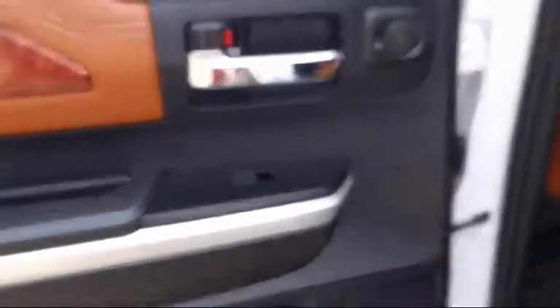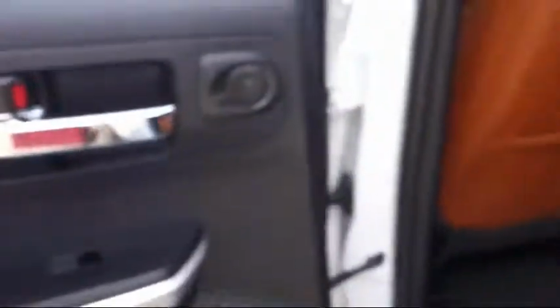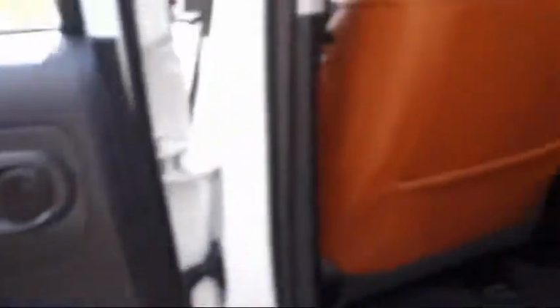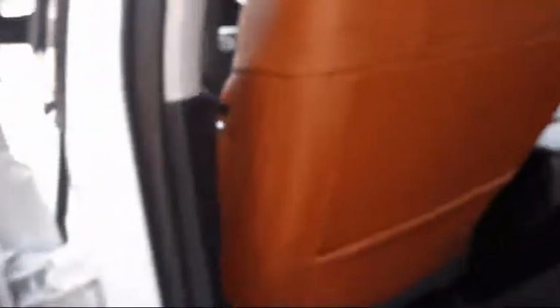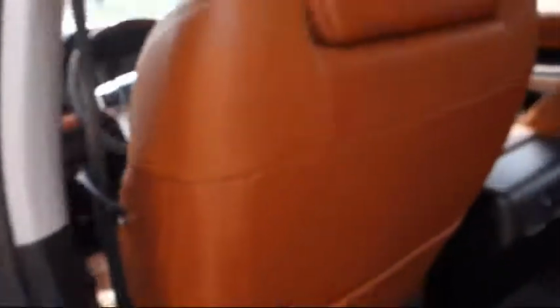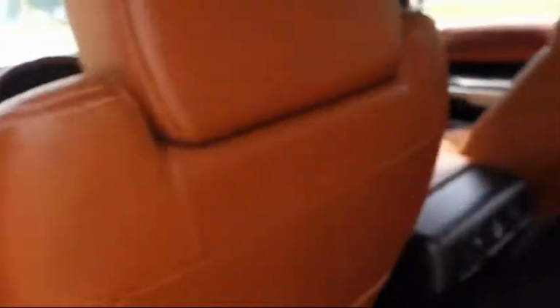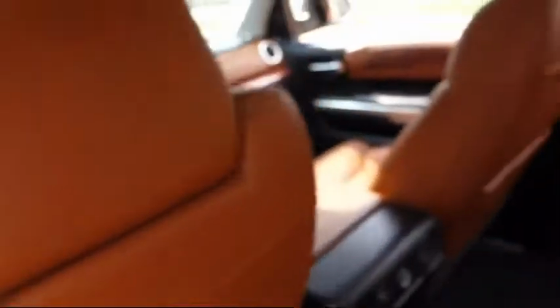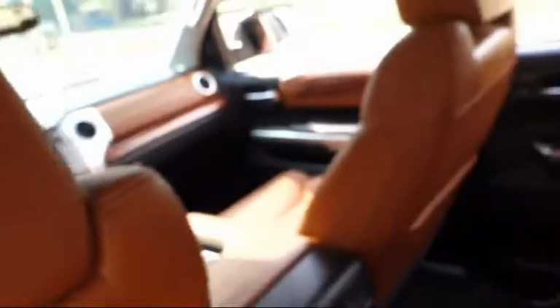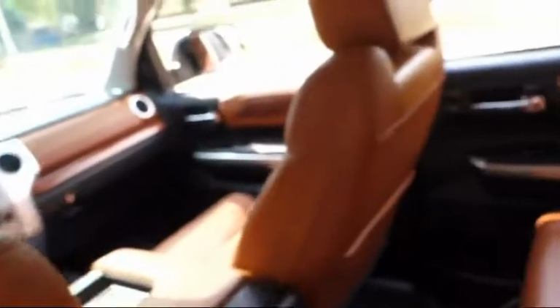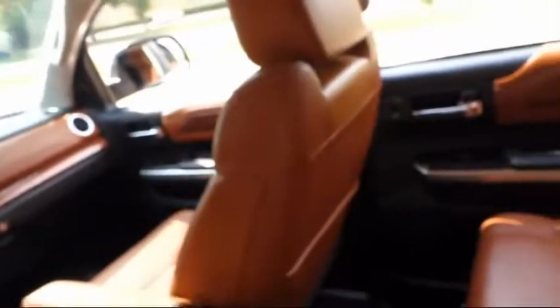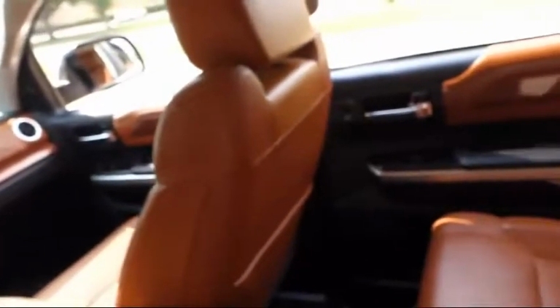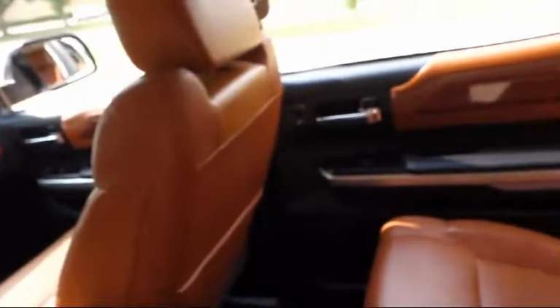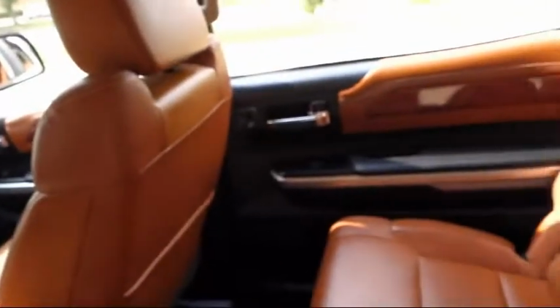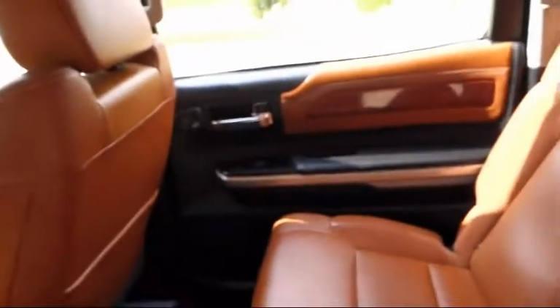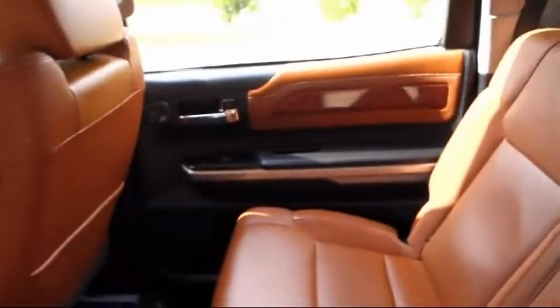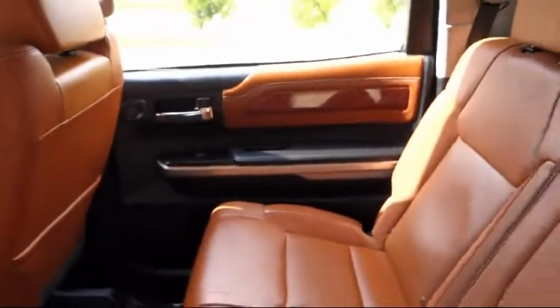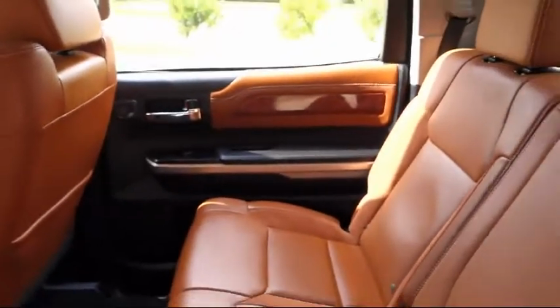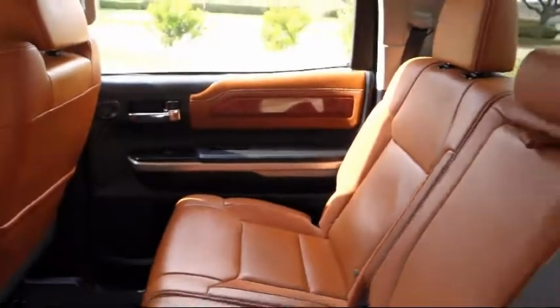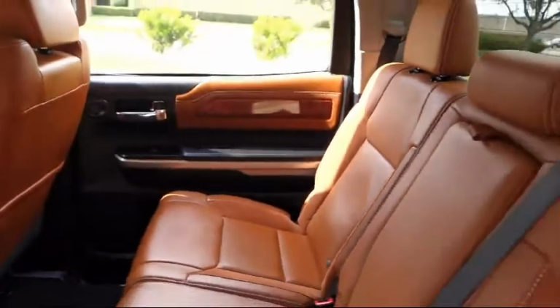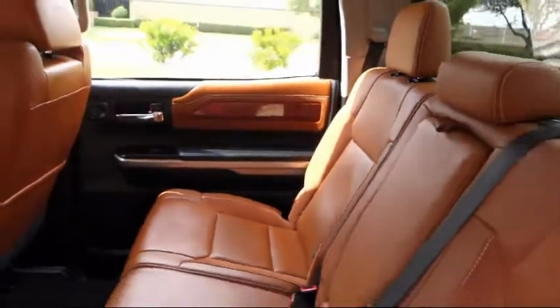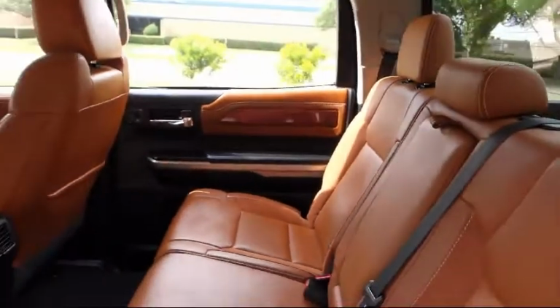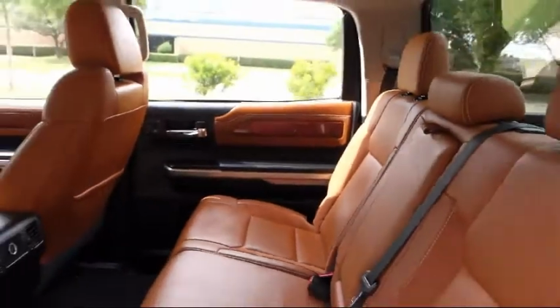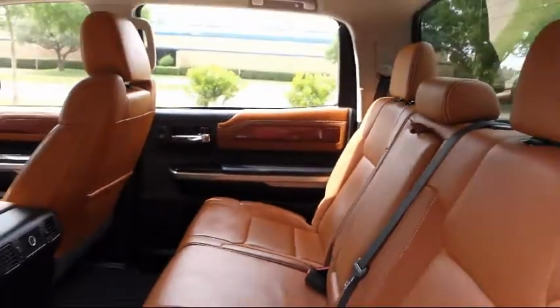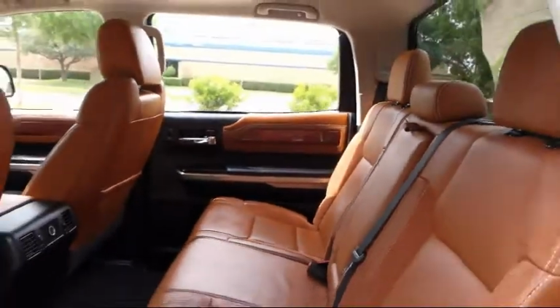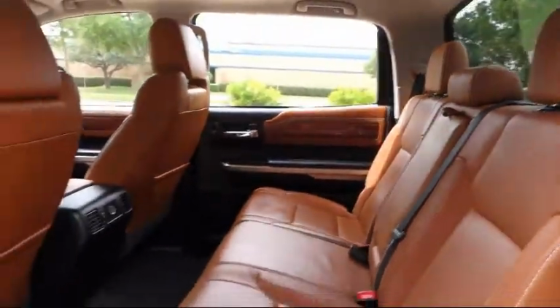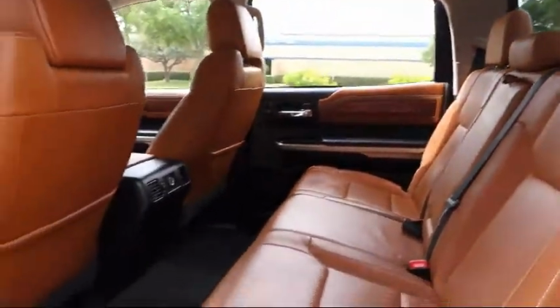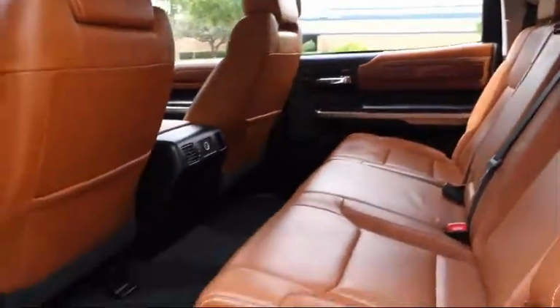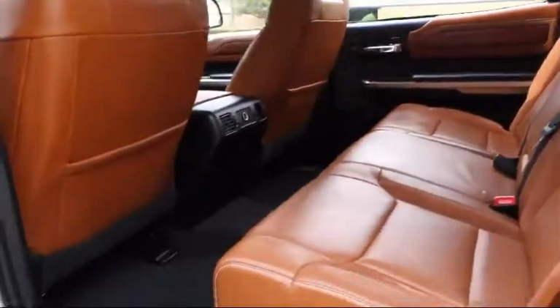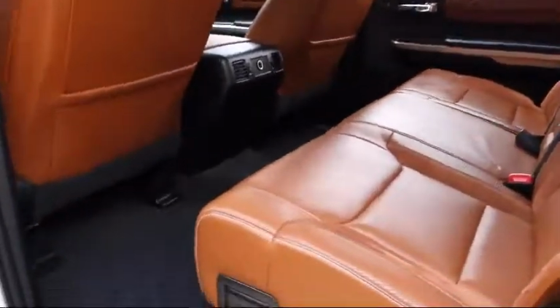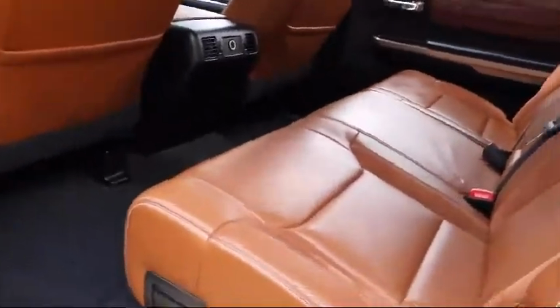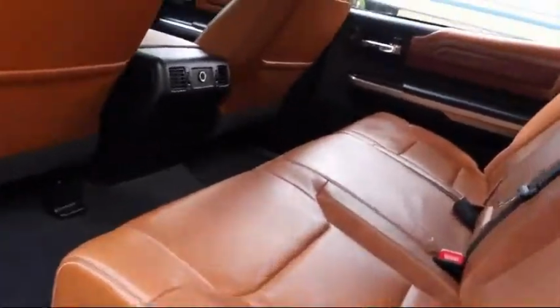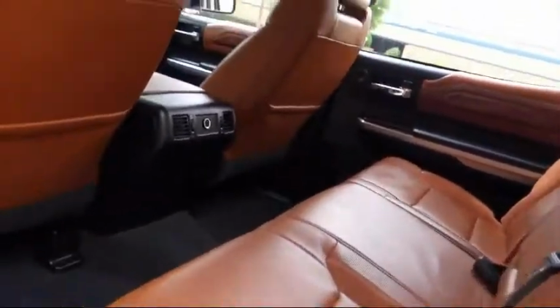So come visit us today in our 11,000 square foot indoor showroom. We're located at 3340 Wiley Post Road in Carrollton.